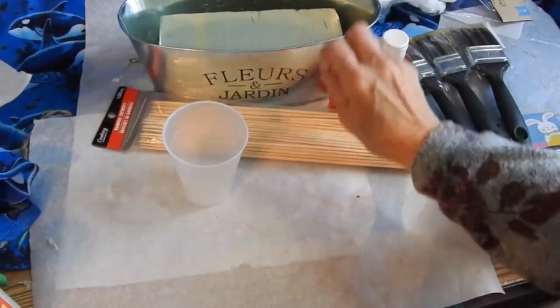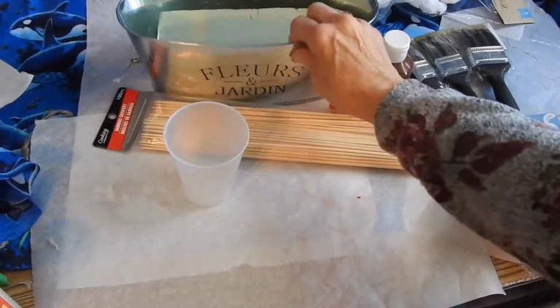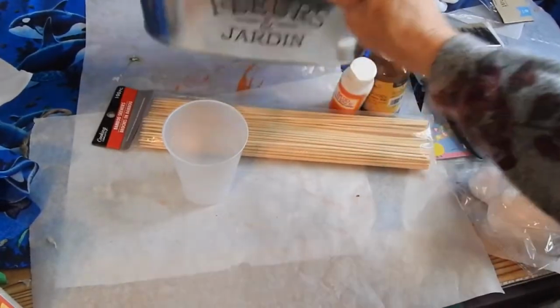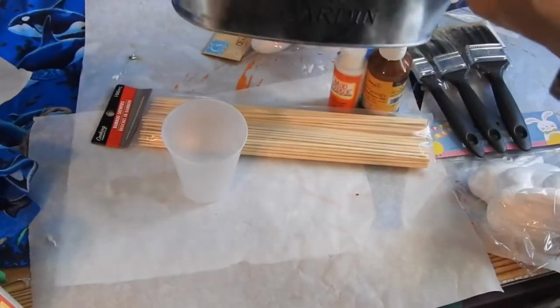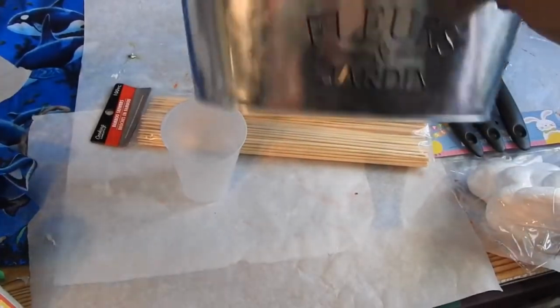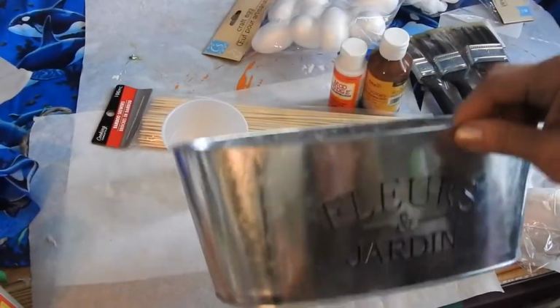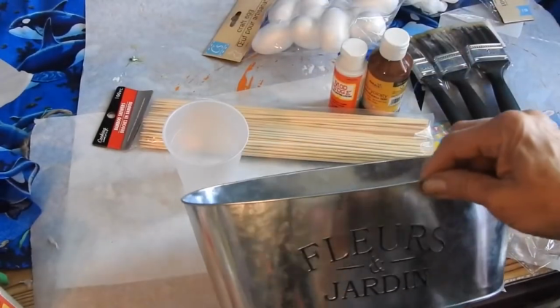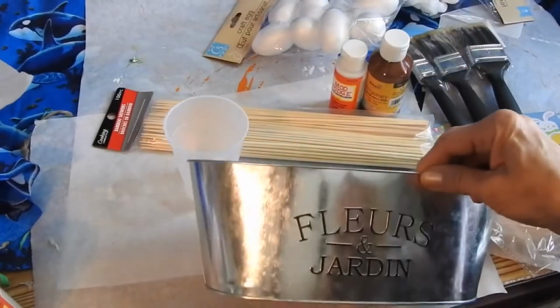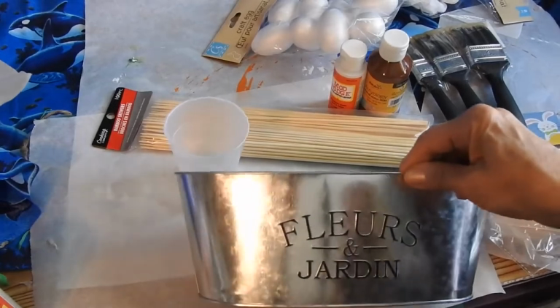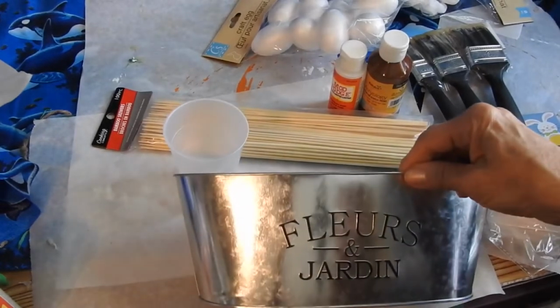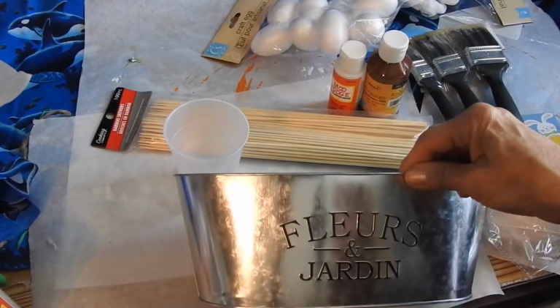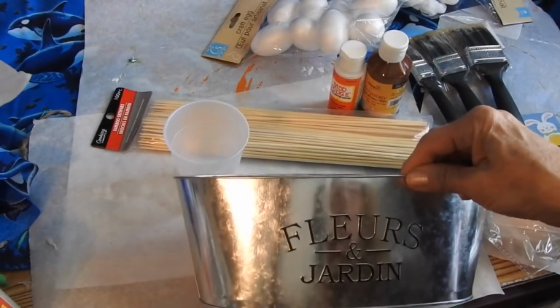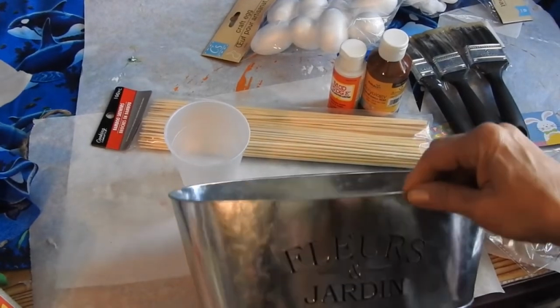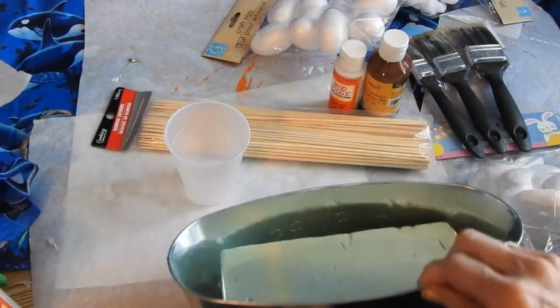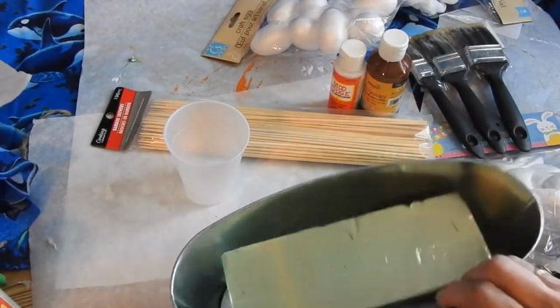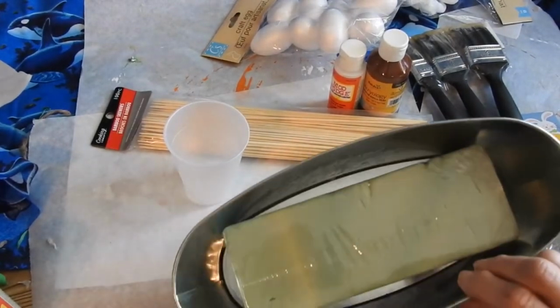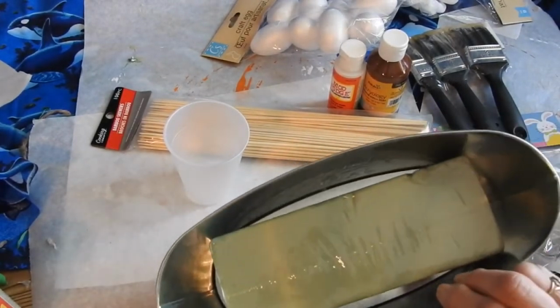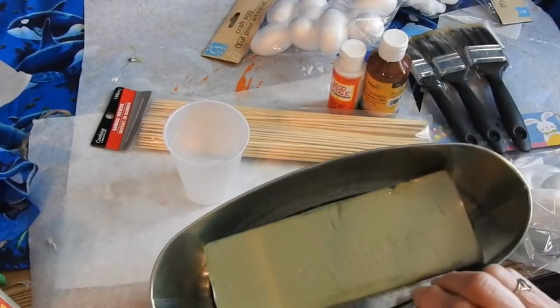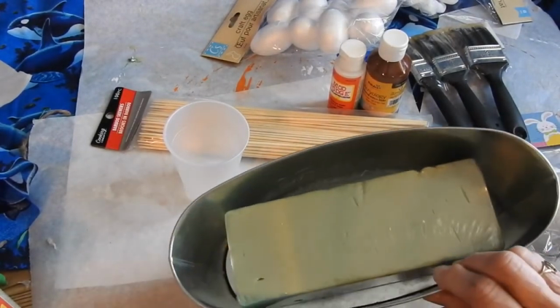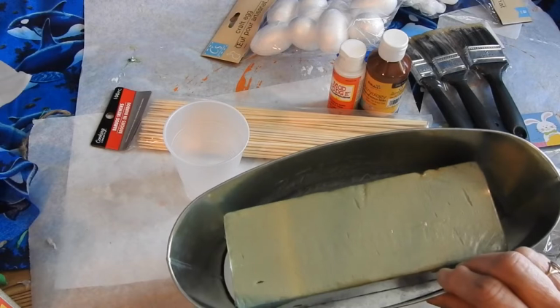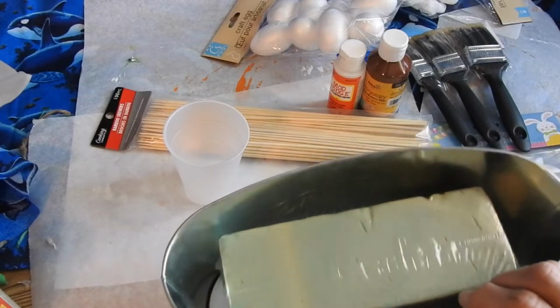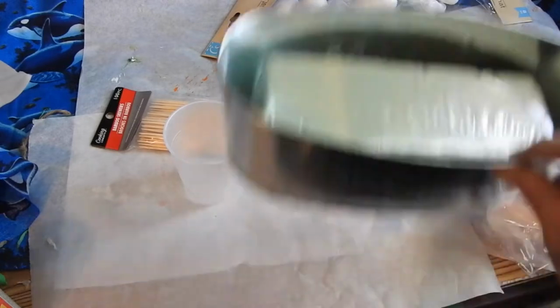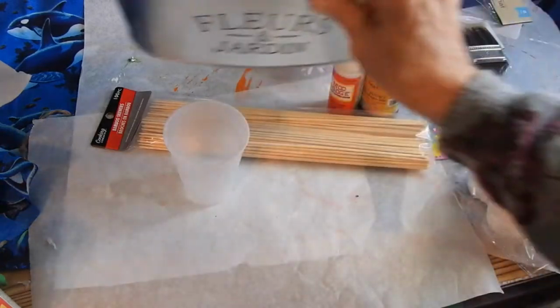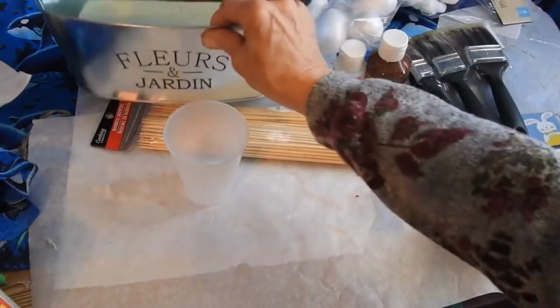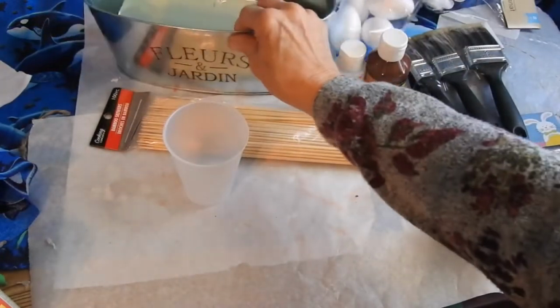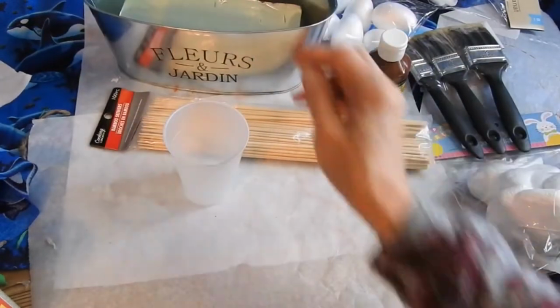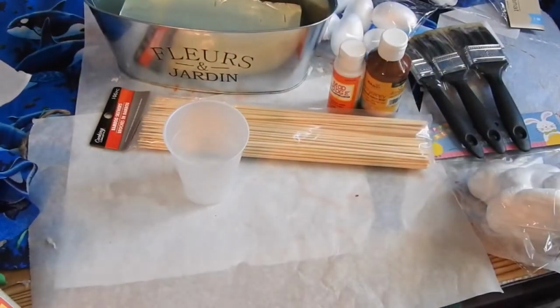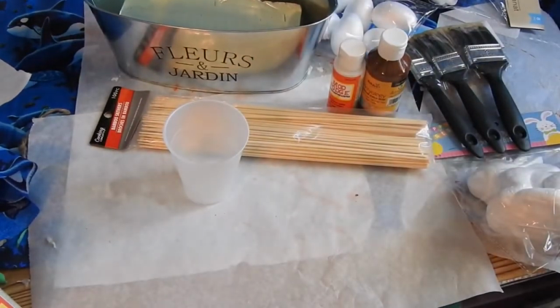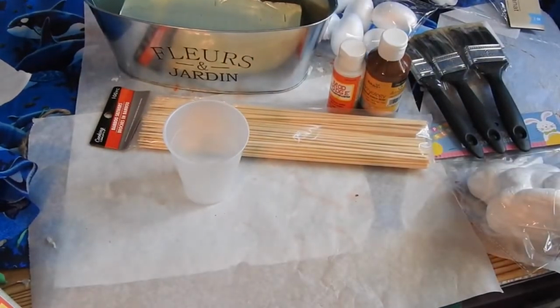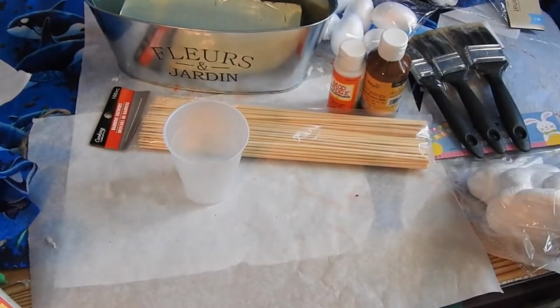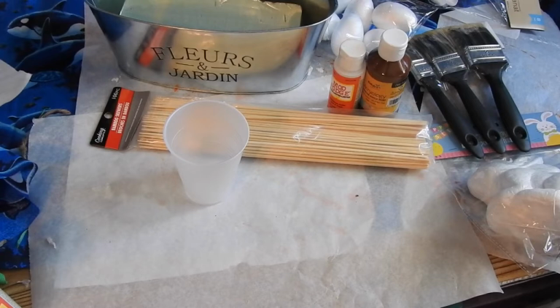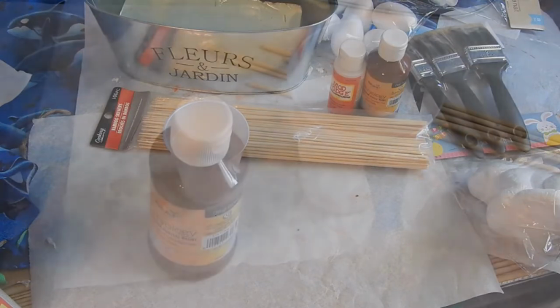I'm going to use this container just to put those skewers in once I put the styrofoam on them so they can dry. I put one of these foam blocks in here to hold them in. I believe that's it, so let's get started.